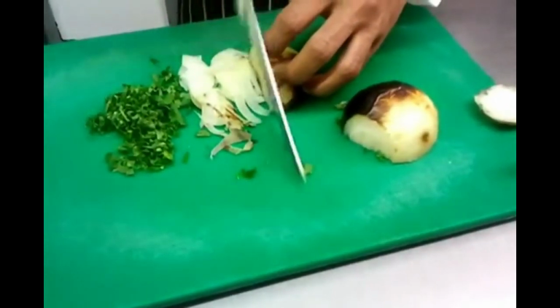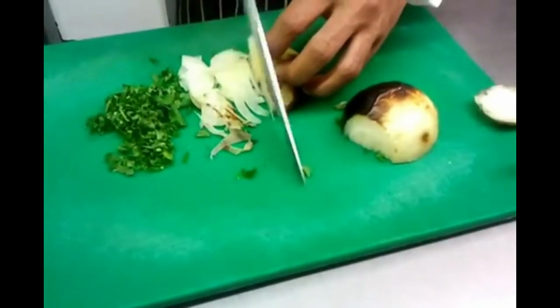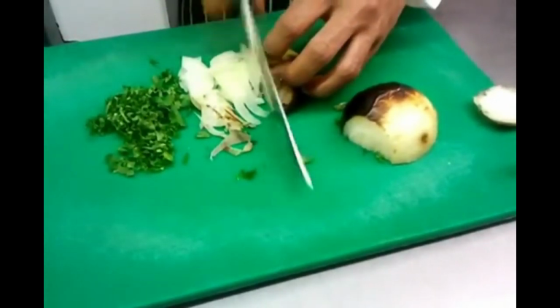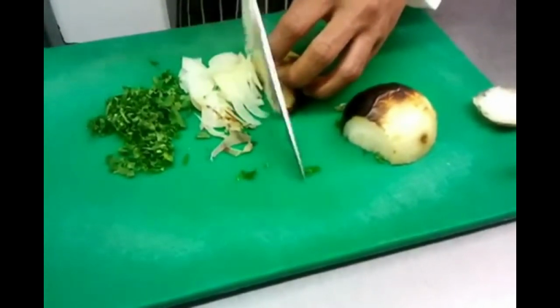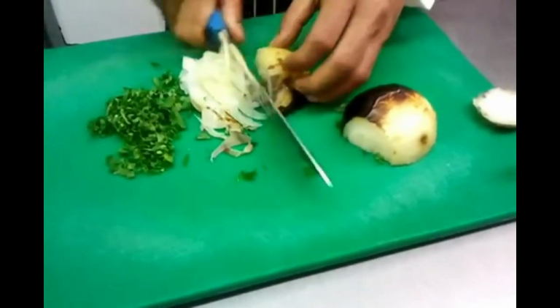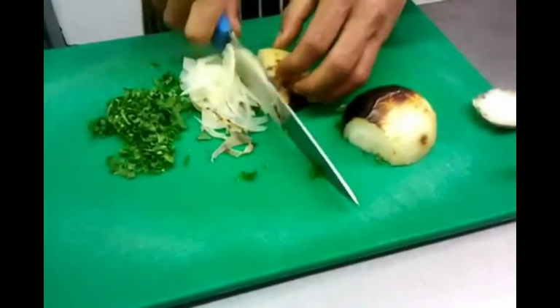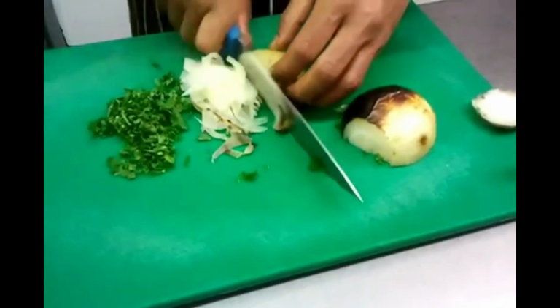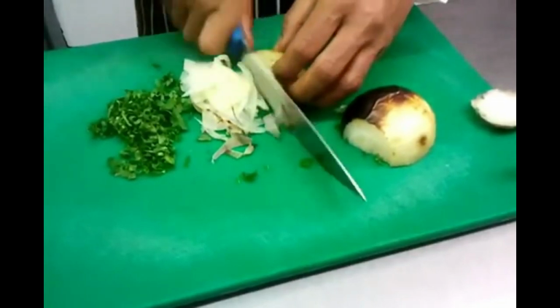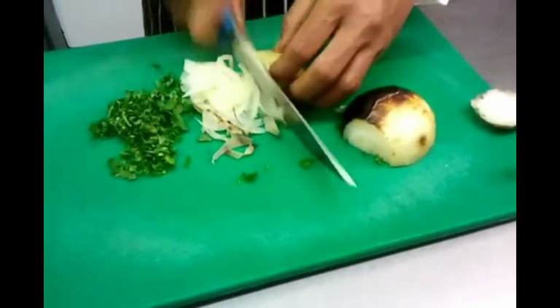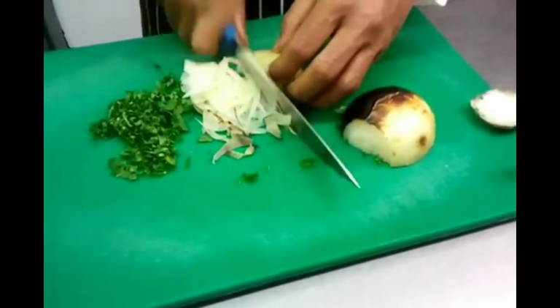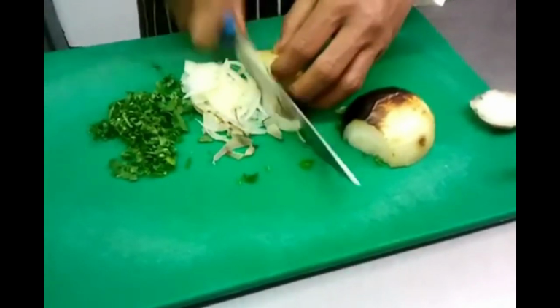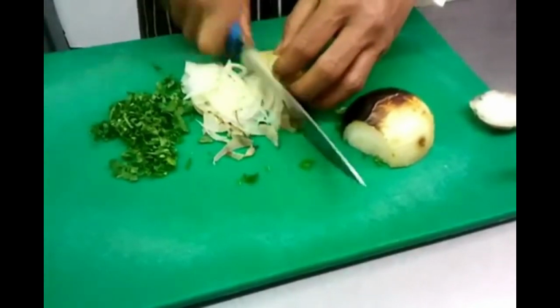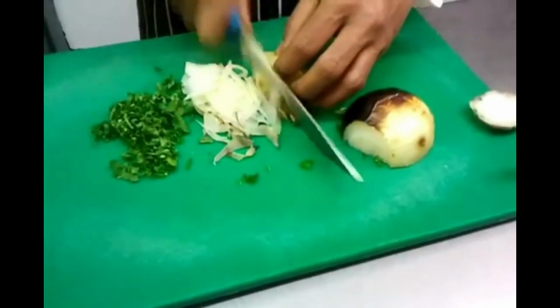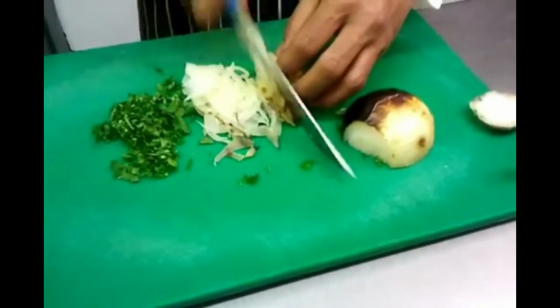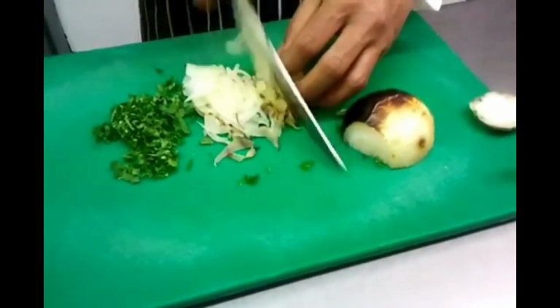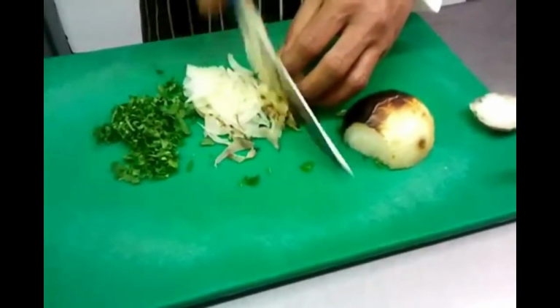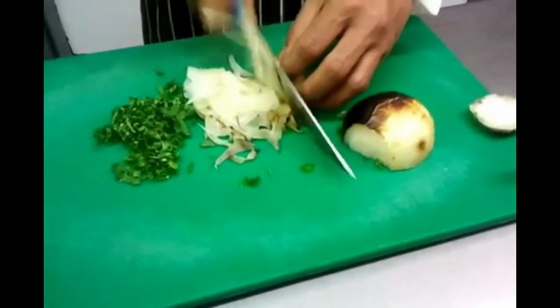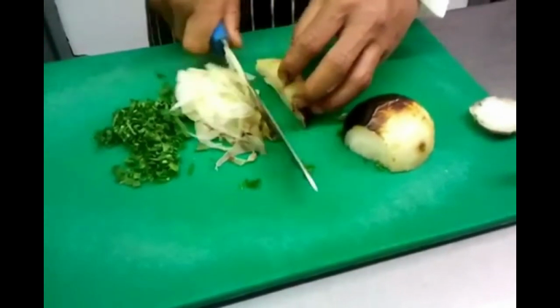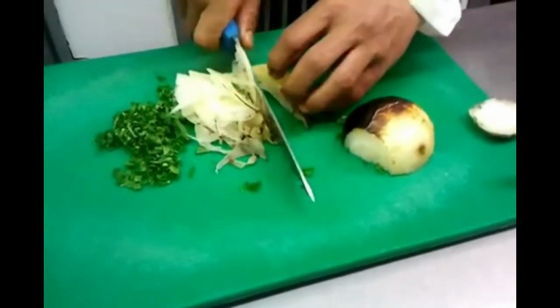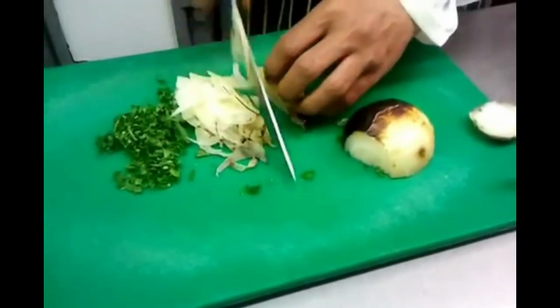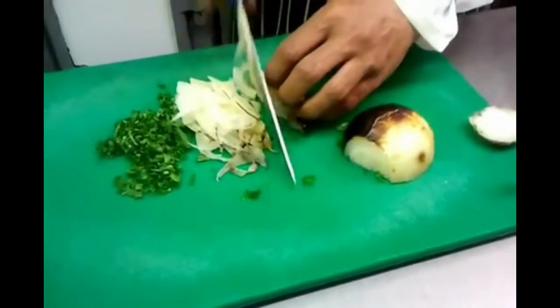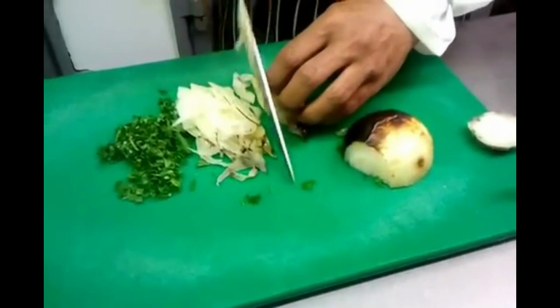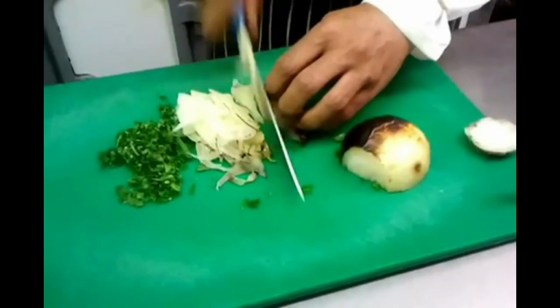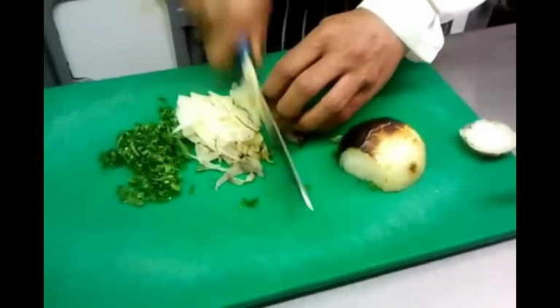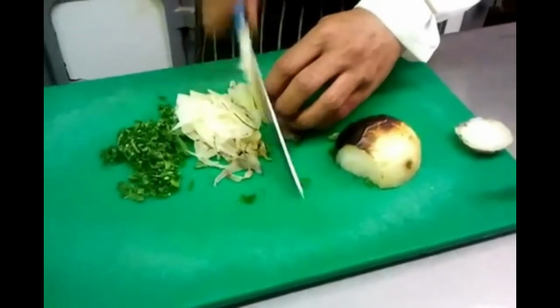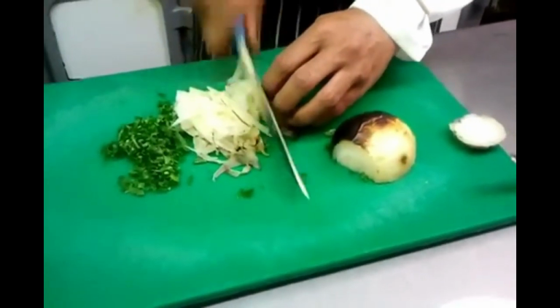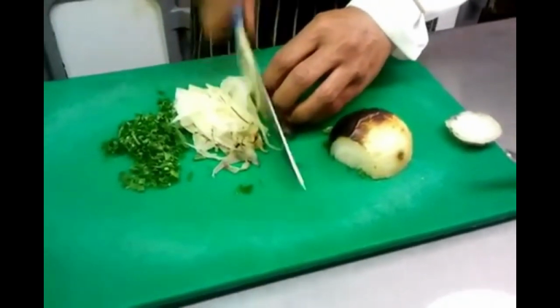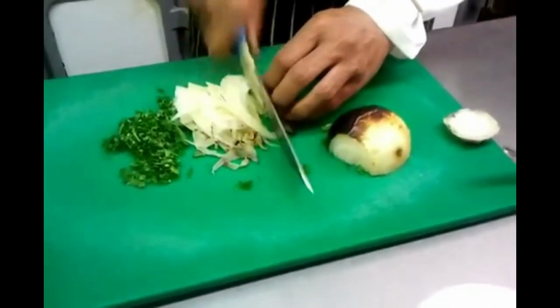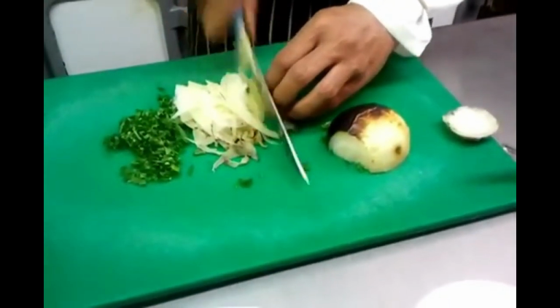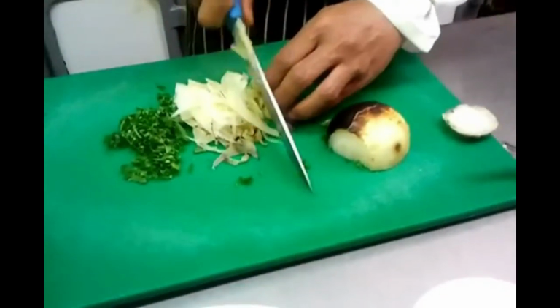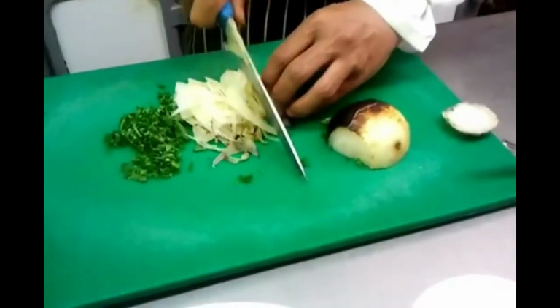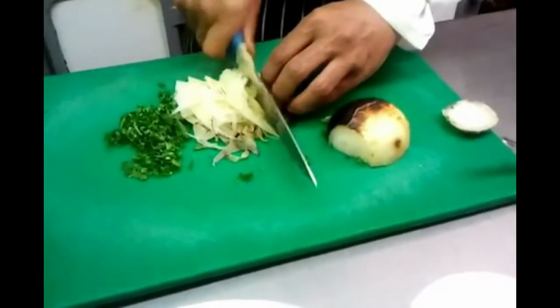Chef Imran is finely chopping the grilled tomato and onion.